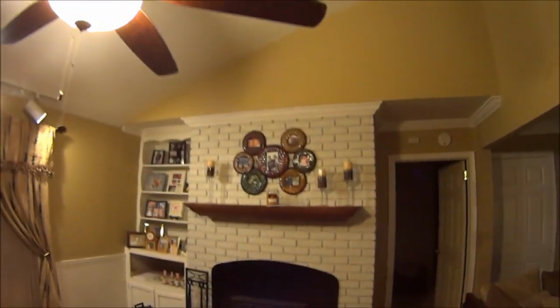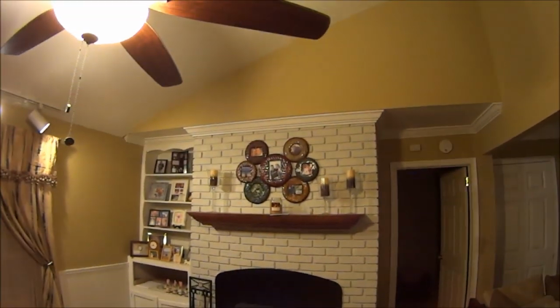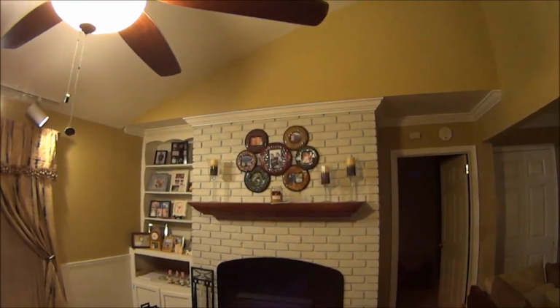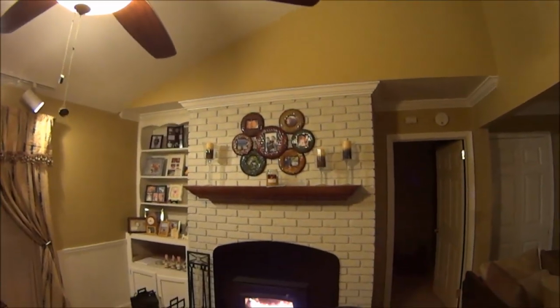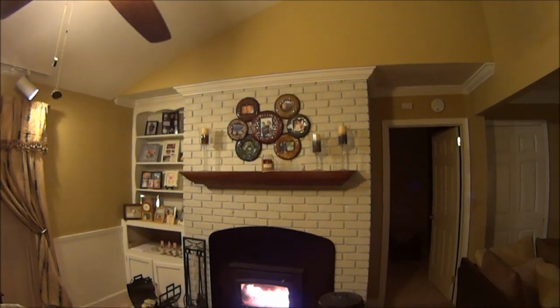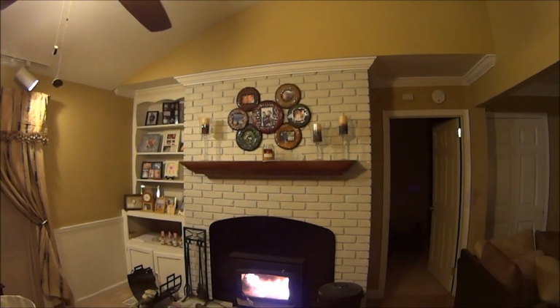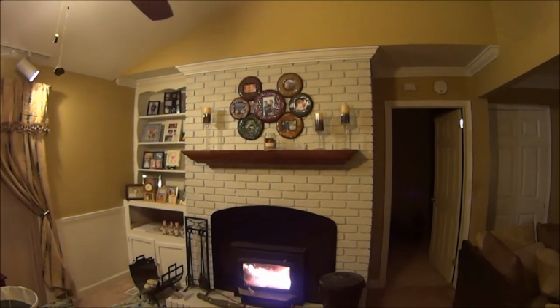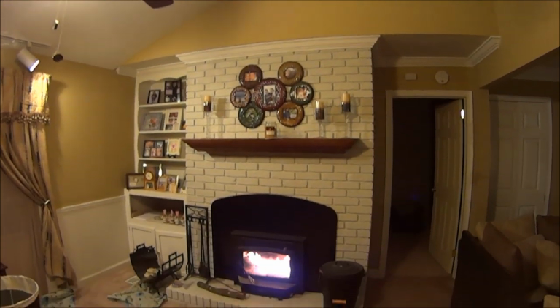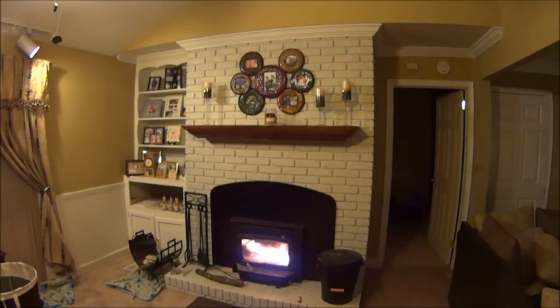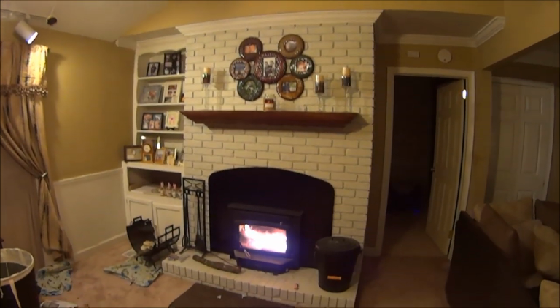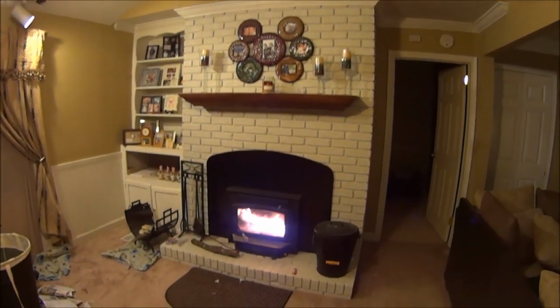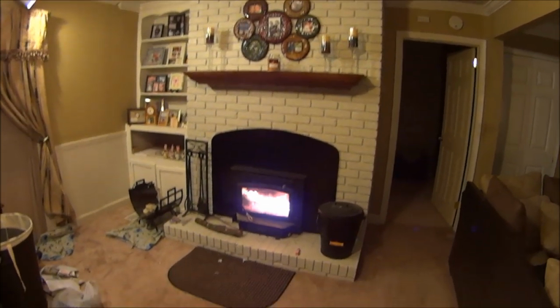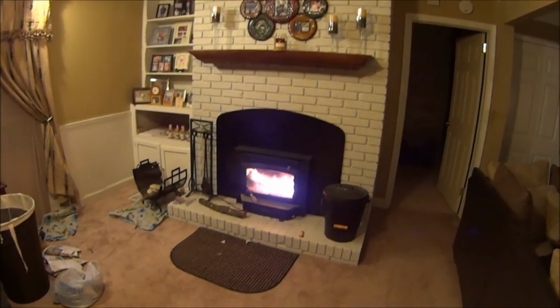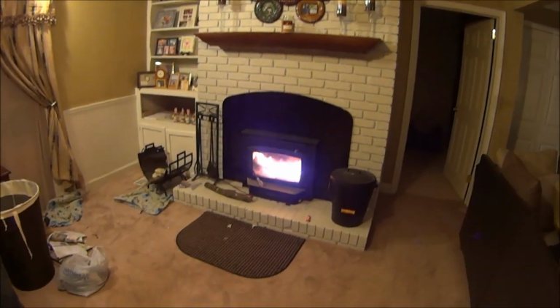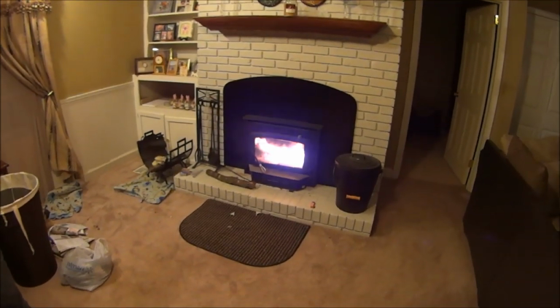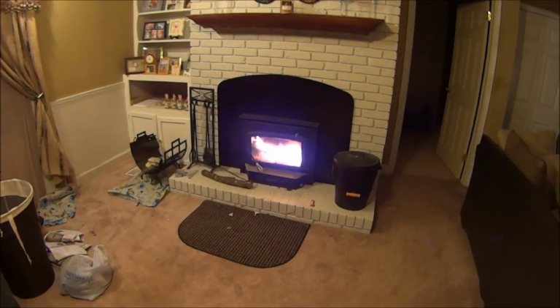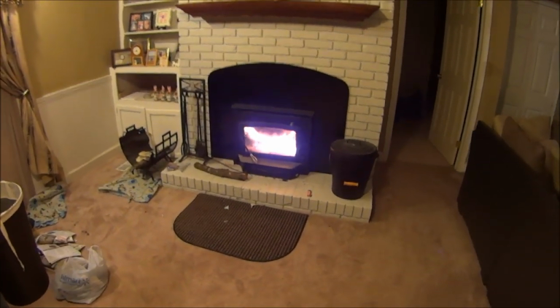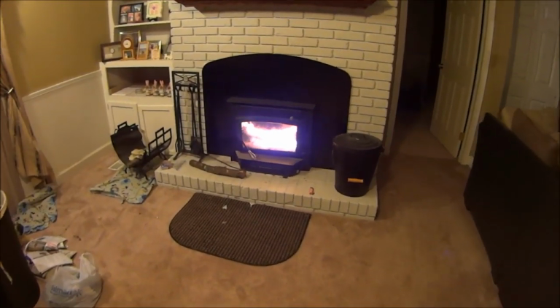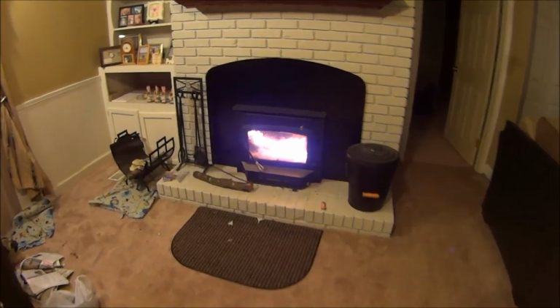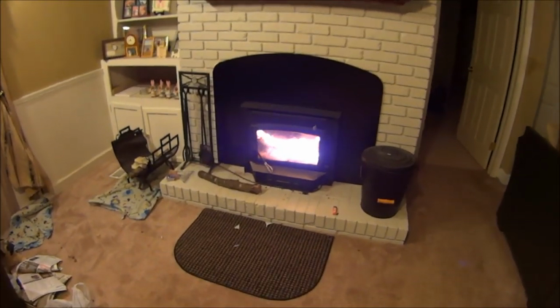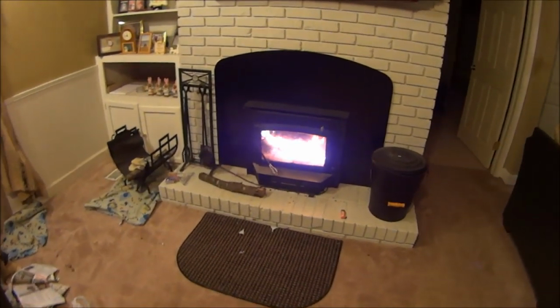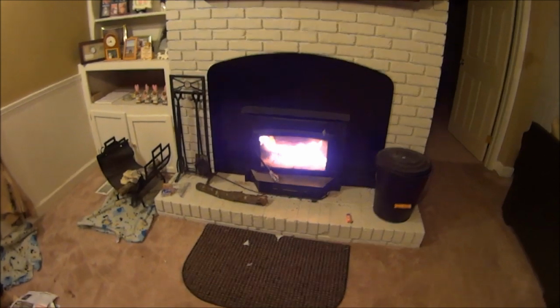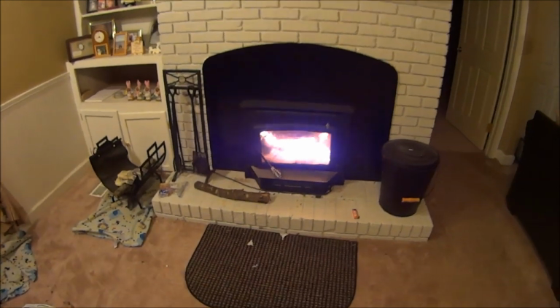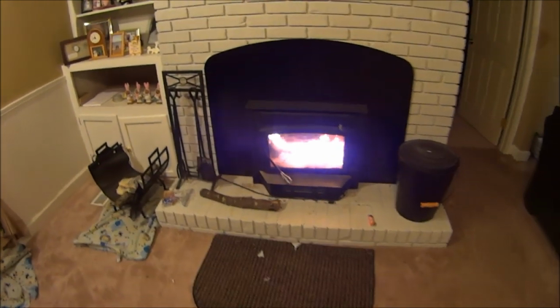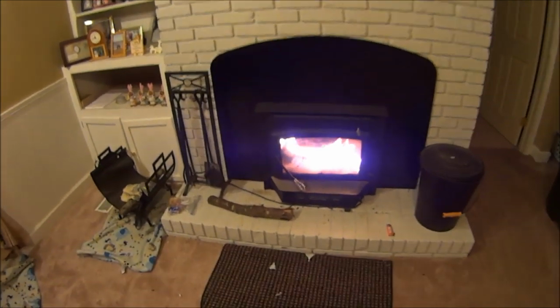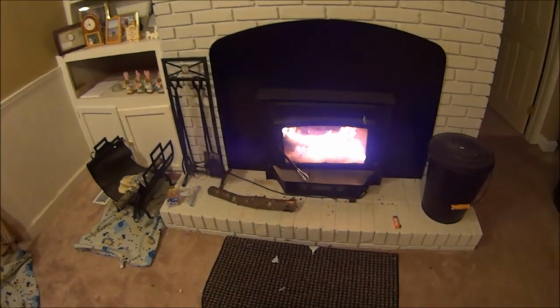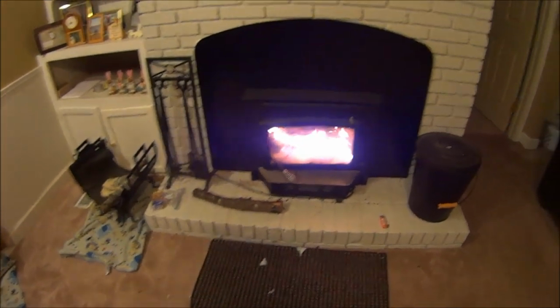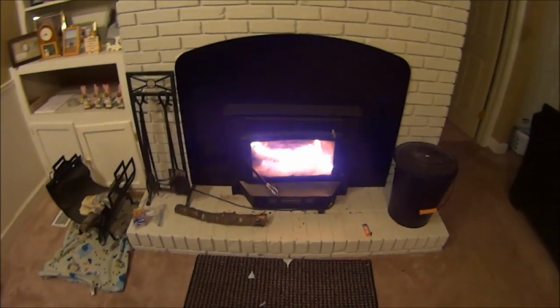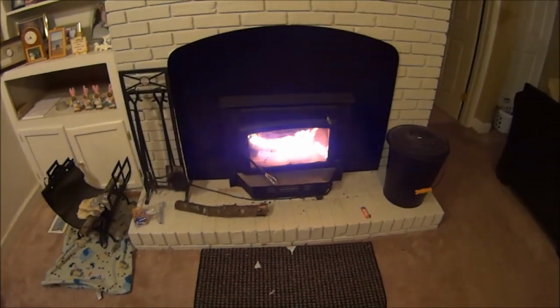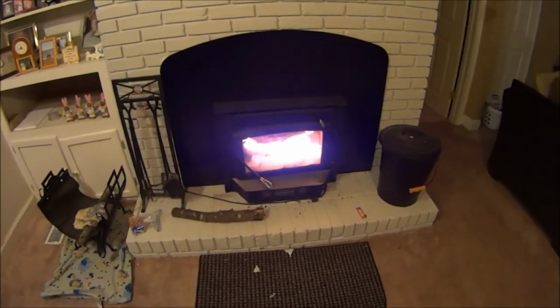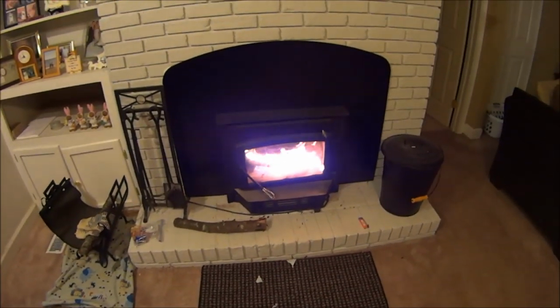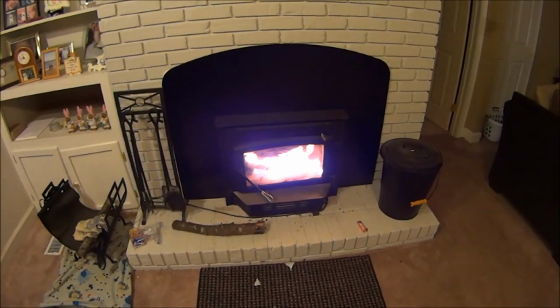I'm going to get a picture up top. Got a mantel, painted it, all that good stuff. Here's my fireplace insert. I bought this from Northern Tool & Equipment down in Greenville, South Carolina.